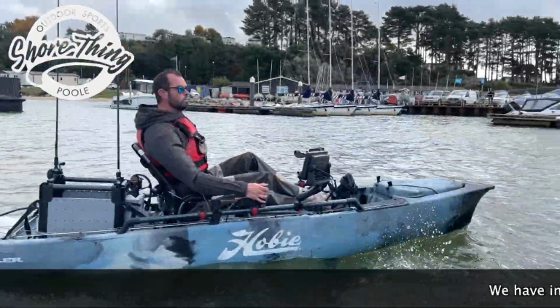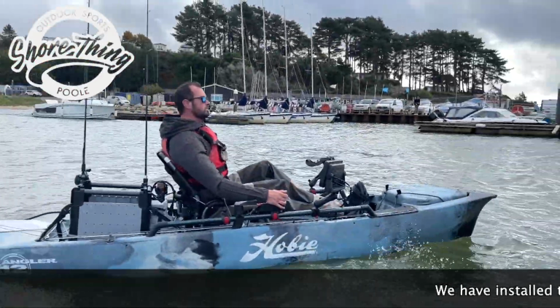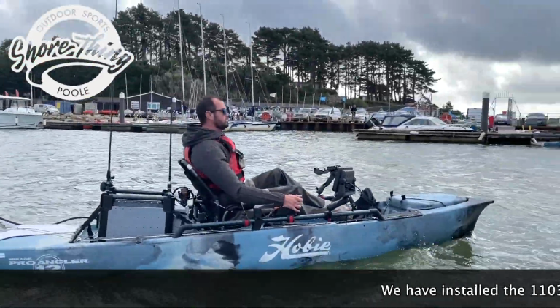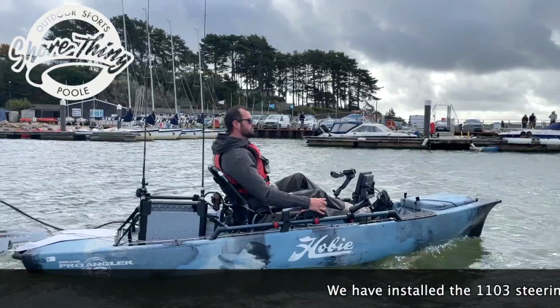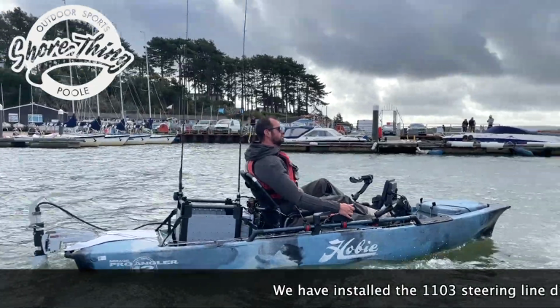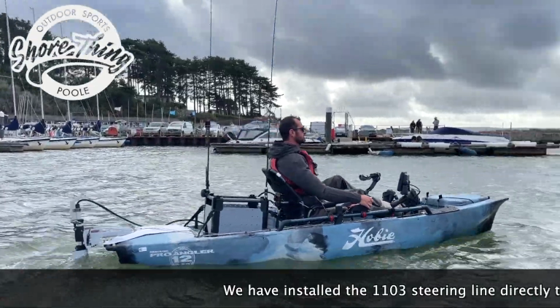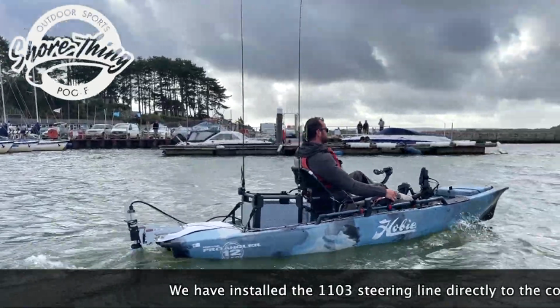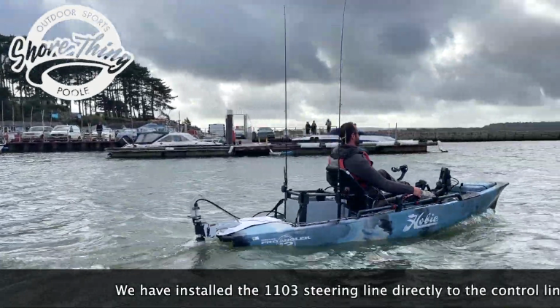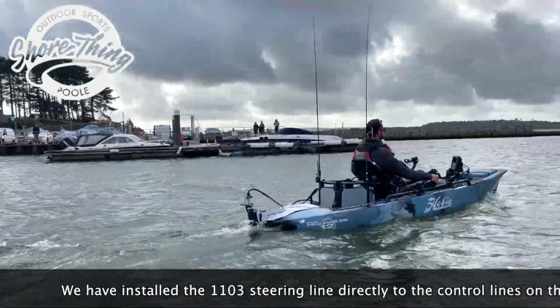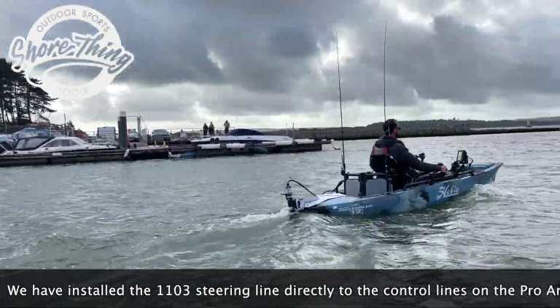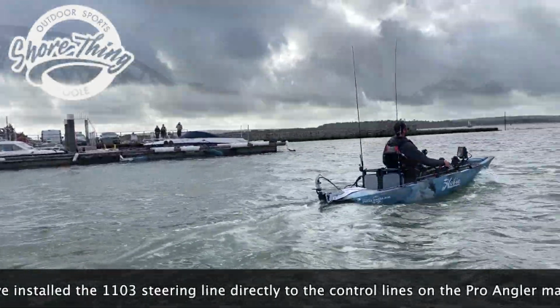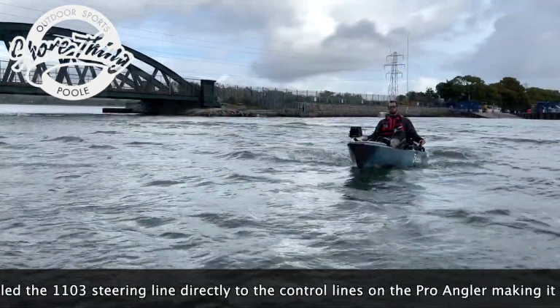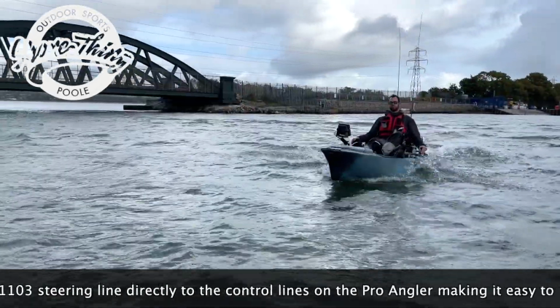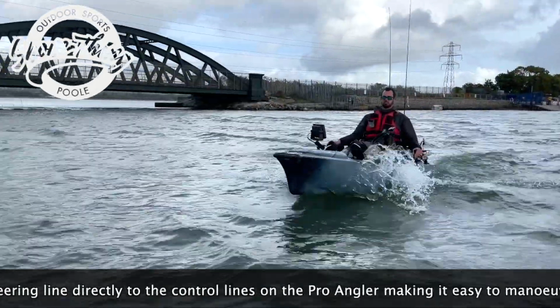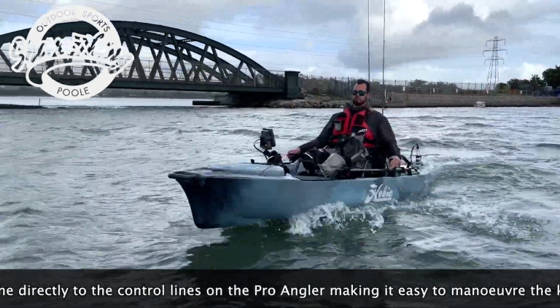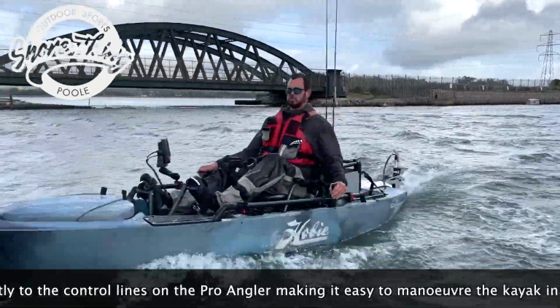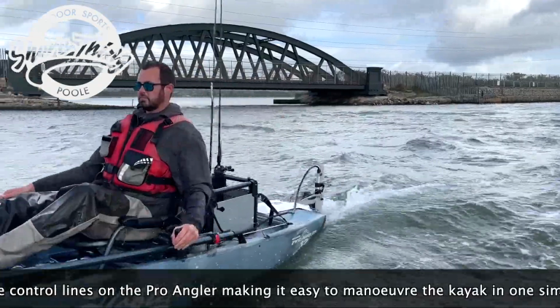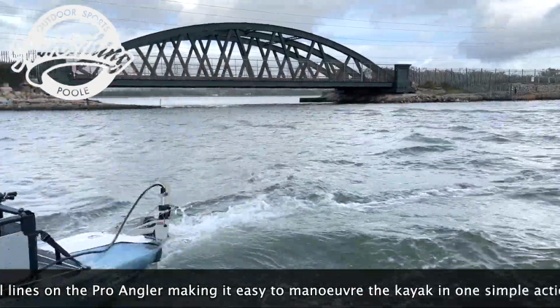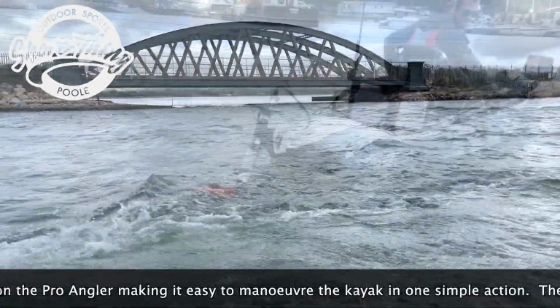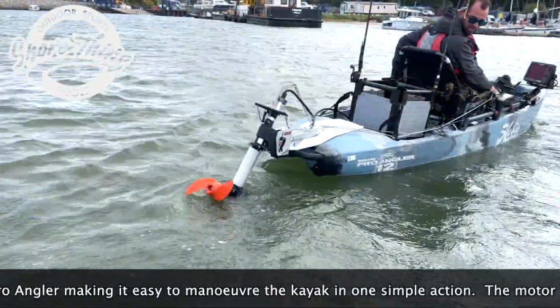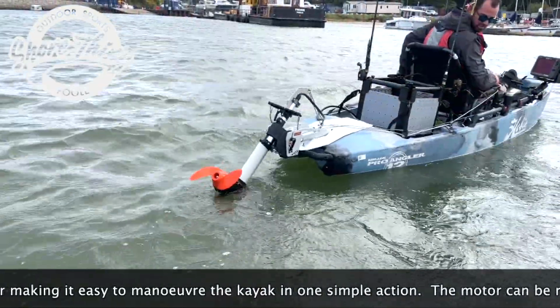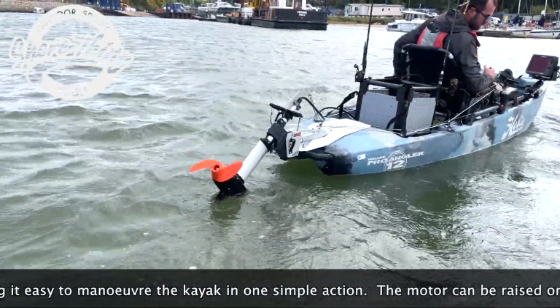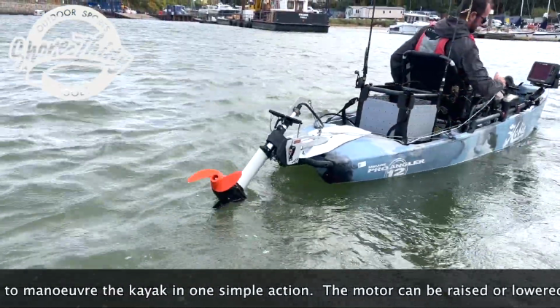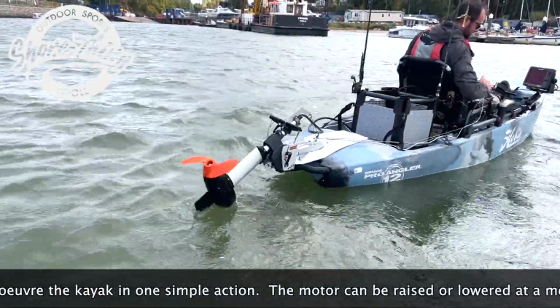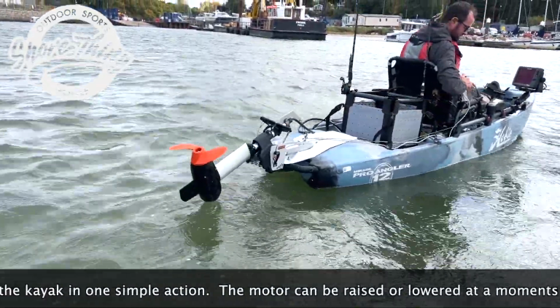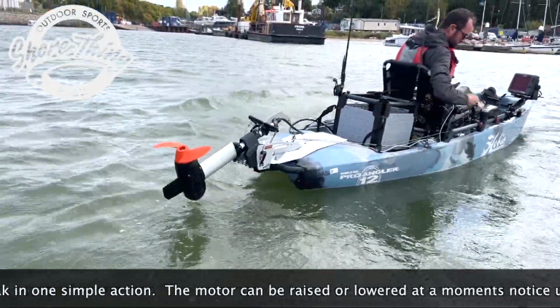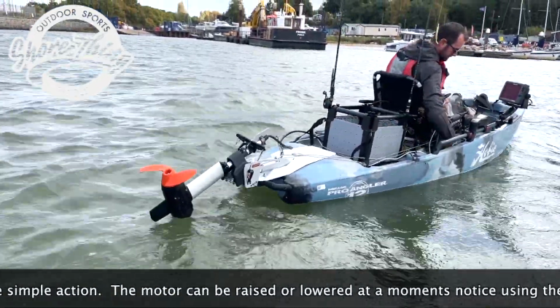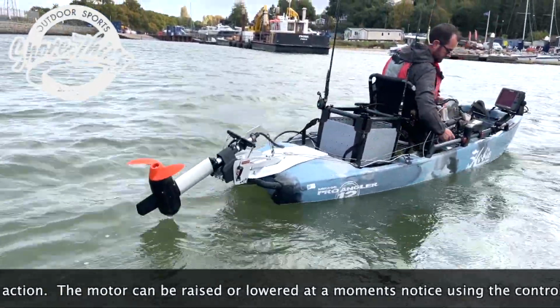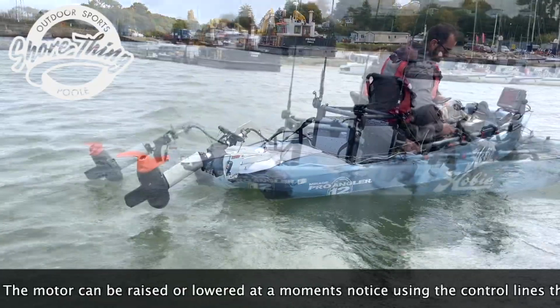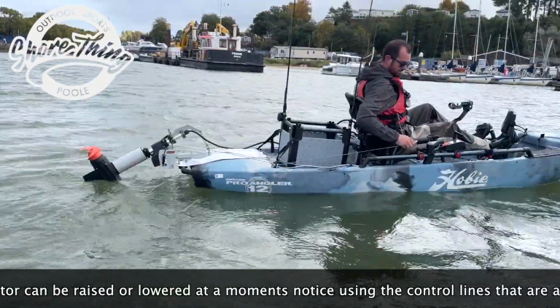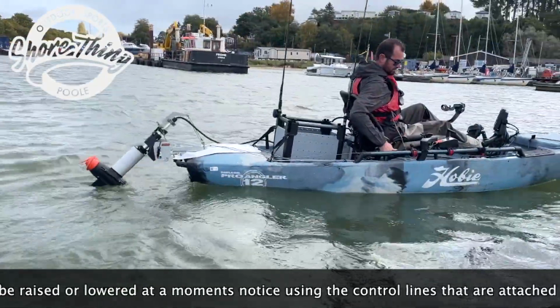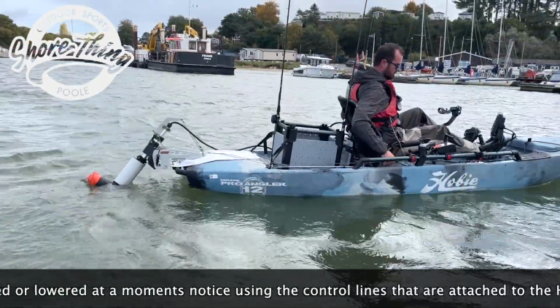We have installed the 1103 steering lines directly to the control lines on the Proangler, making it easy to manoeuvre the kayak in one simple action. The motor can be raised or lowered in a moment's notice by using the control lines which are attached to the H-Rail.